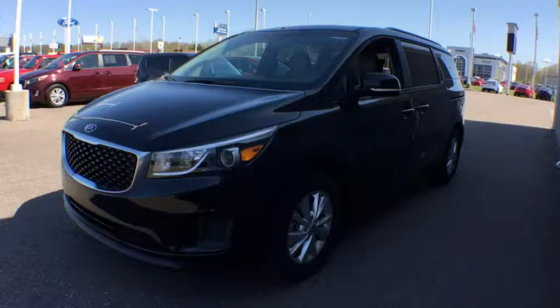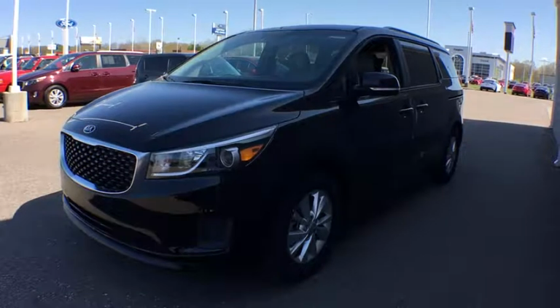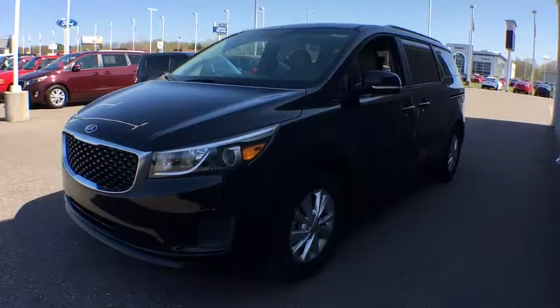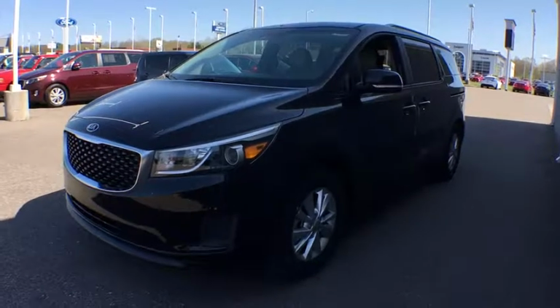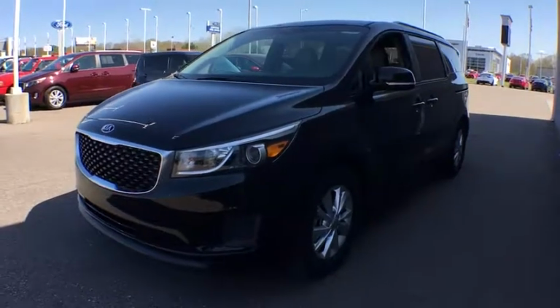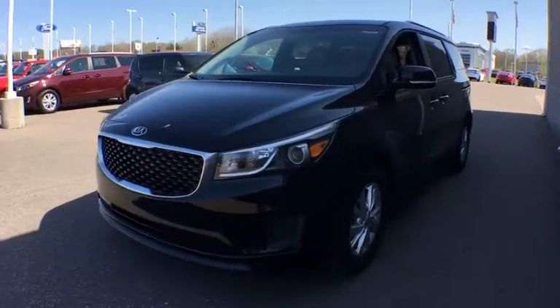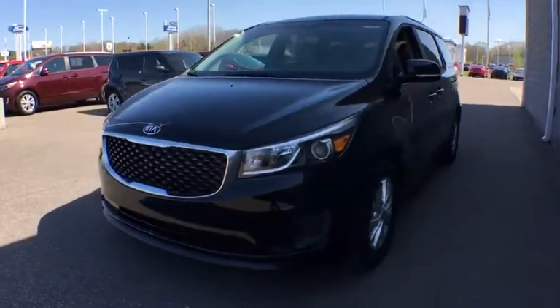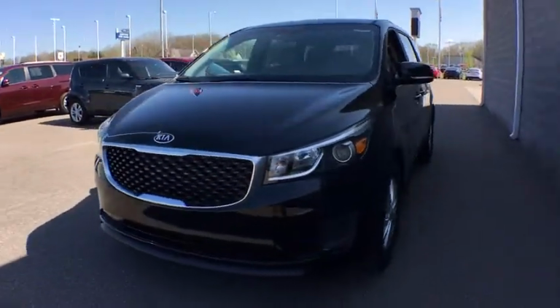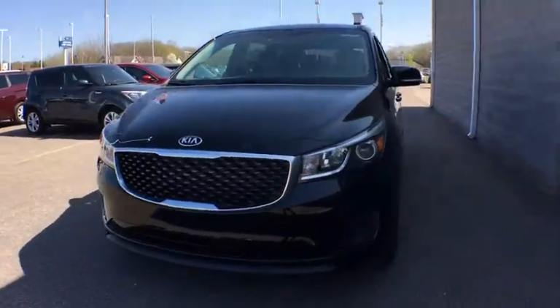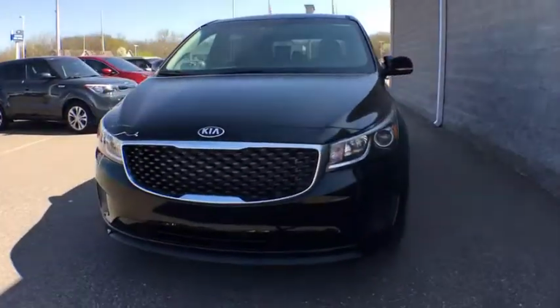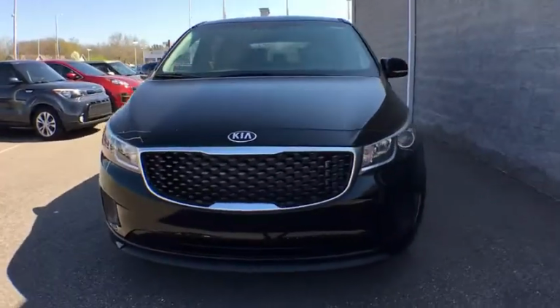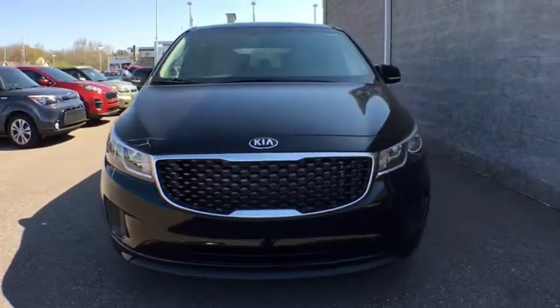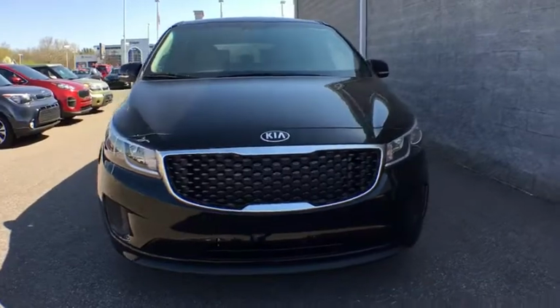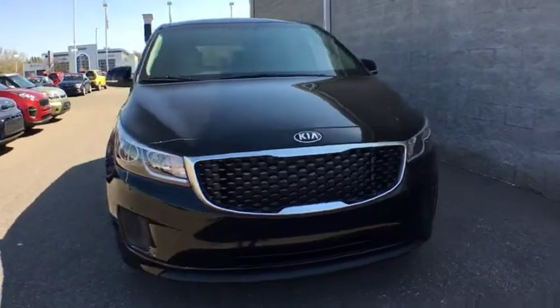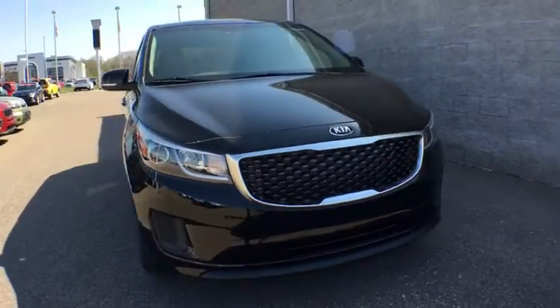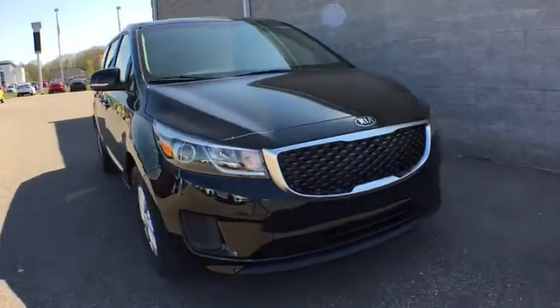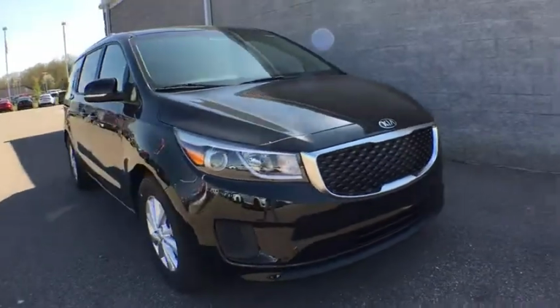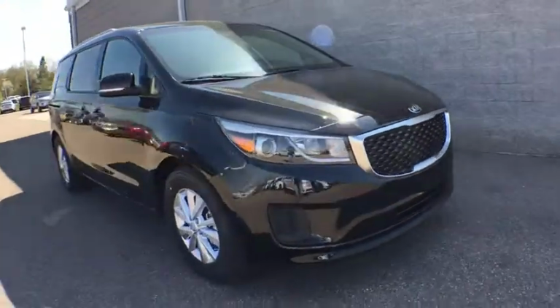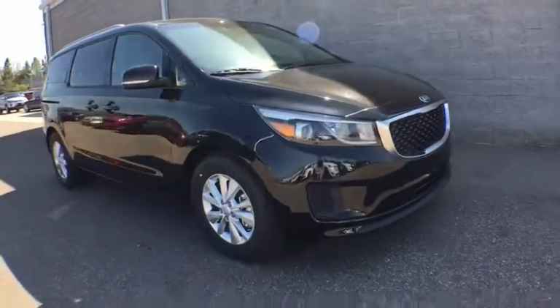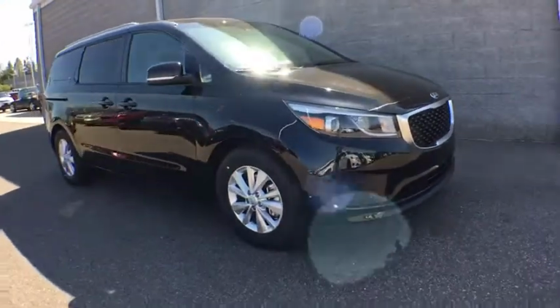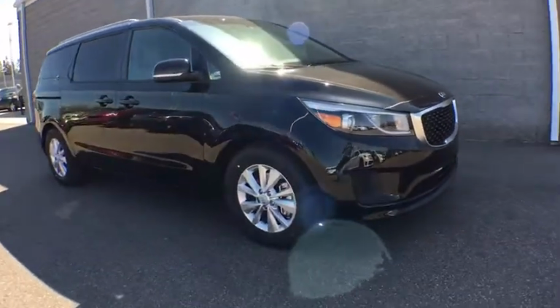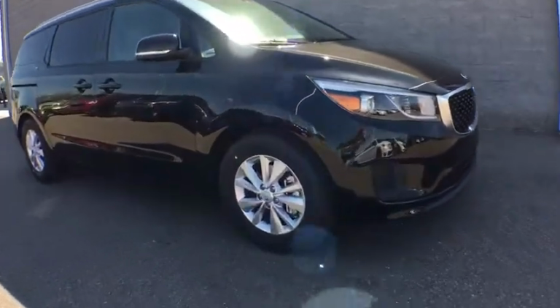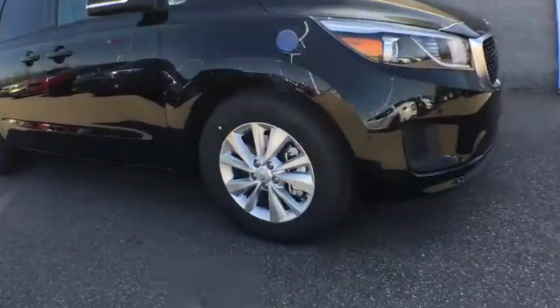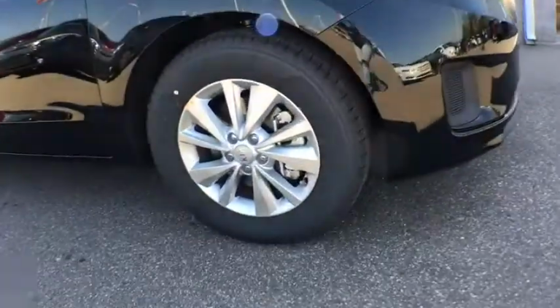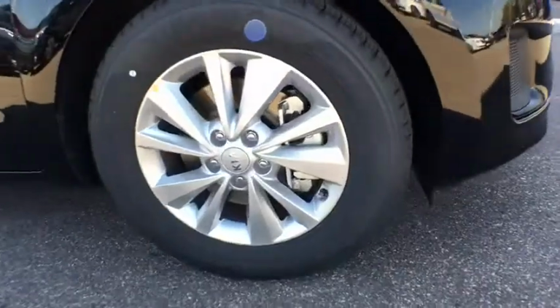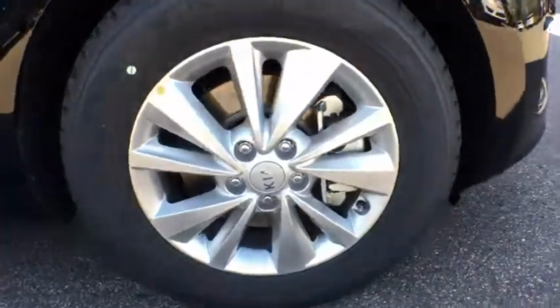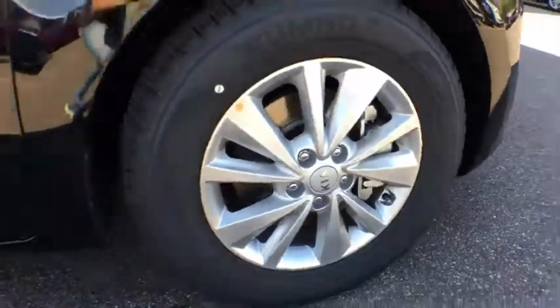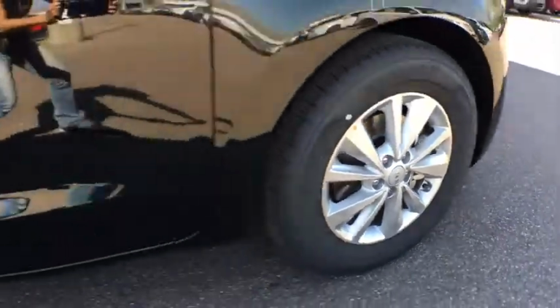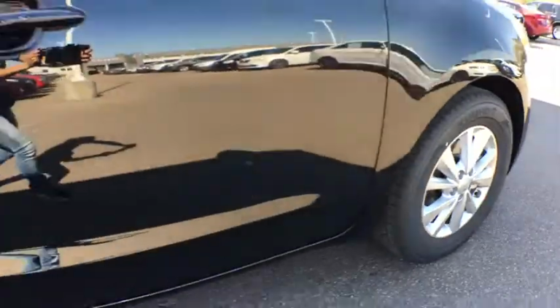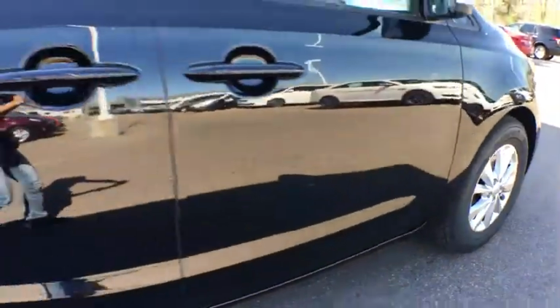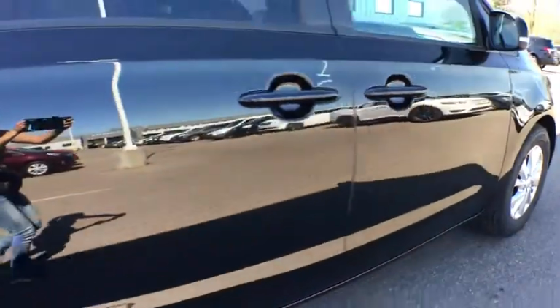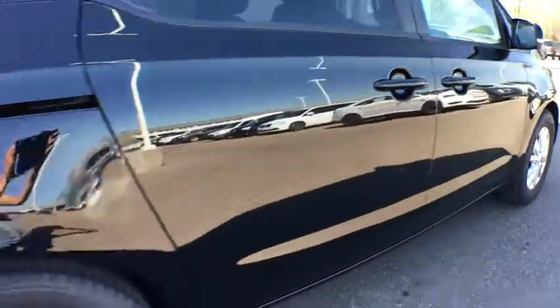The 2018 Kia Sedona. Sedona has the highest safety rating of any minivan on the market. With its comfortable ride, quiet cabin, and seating for up to seven passengers, the Sedona is a great choice for any on-the-go family.